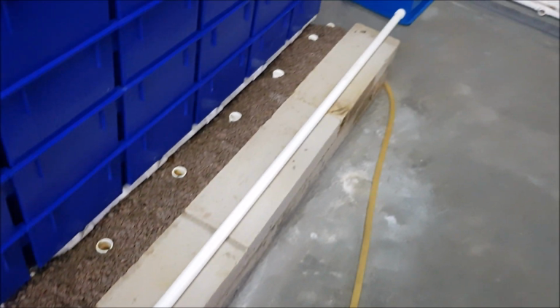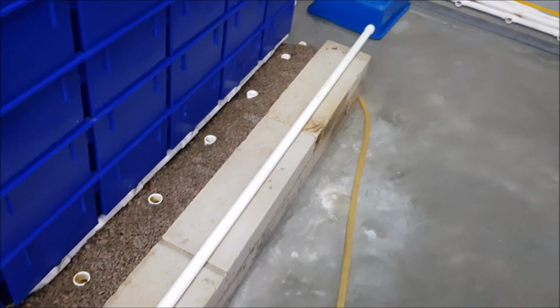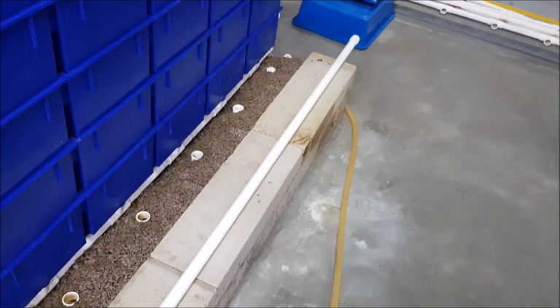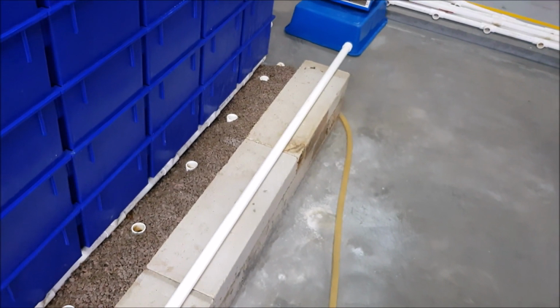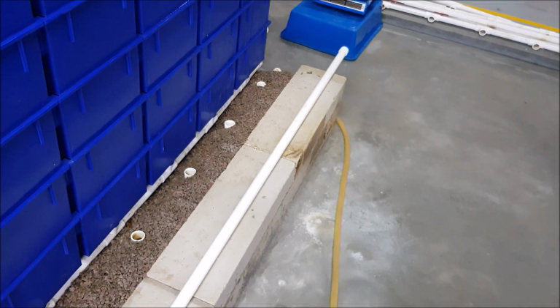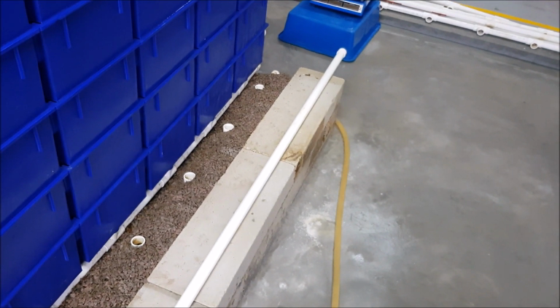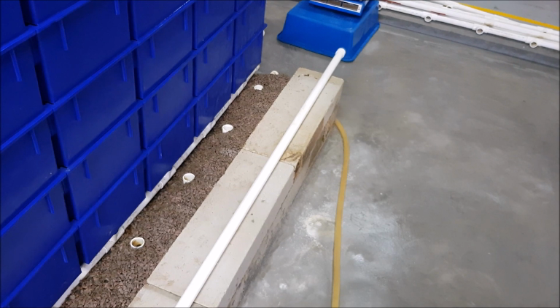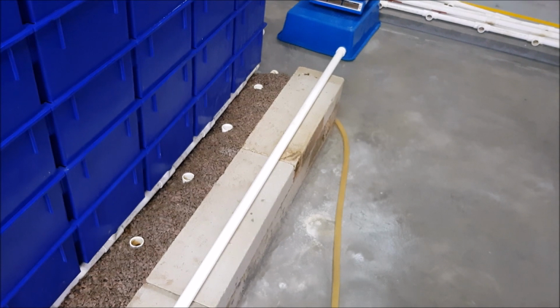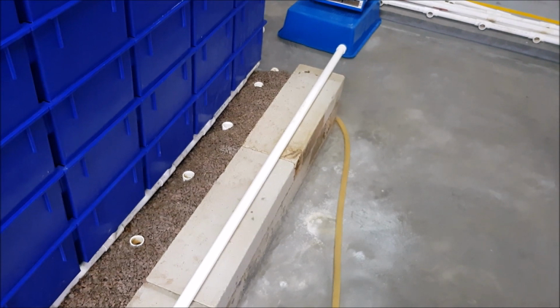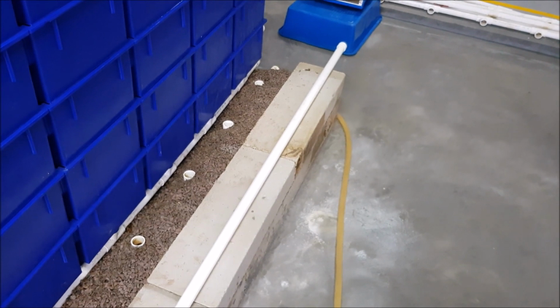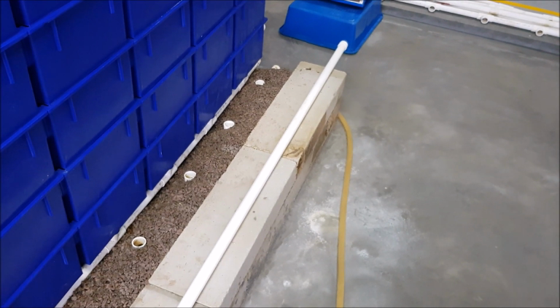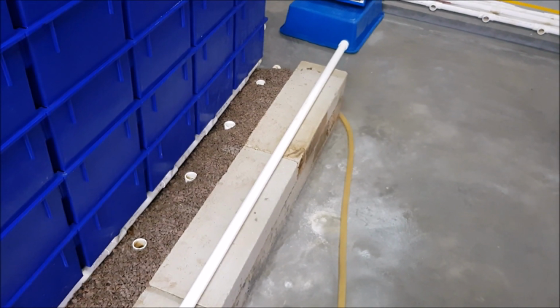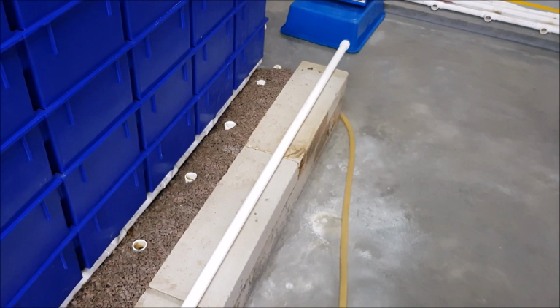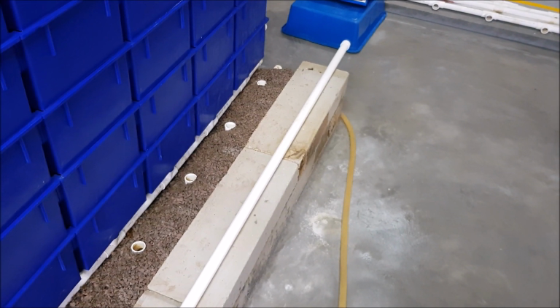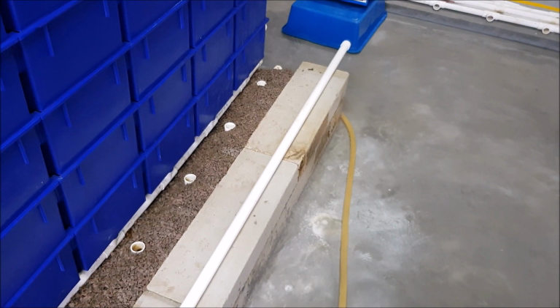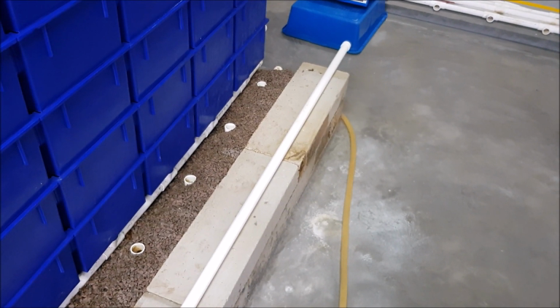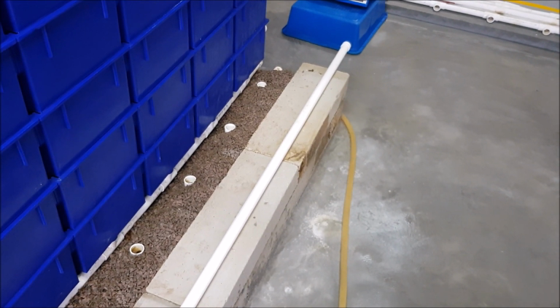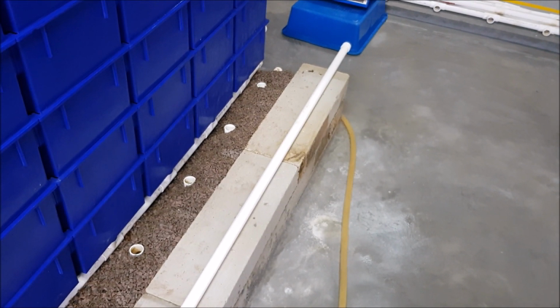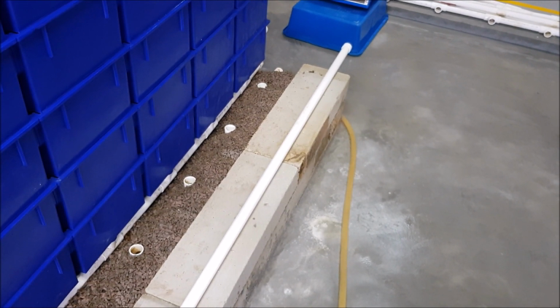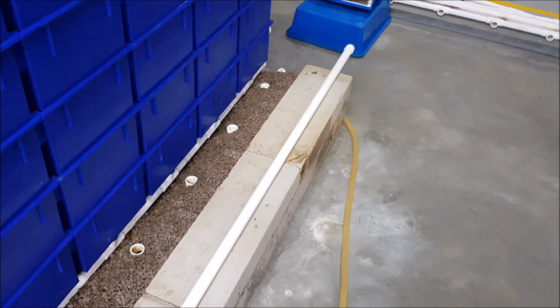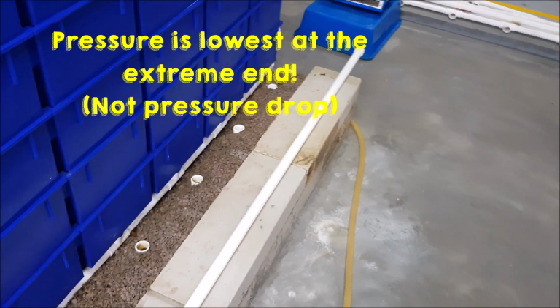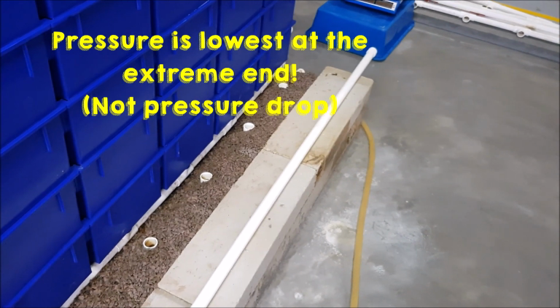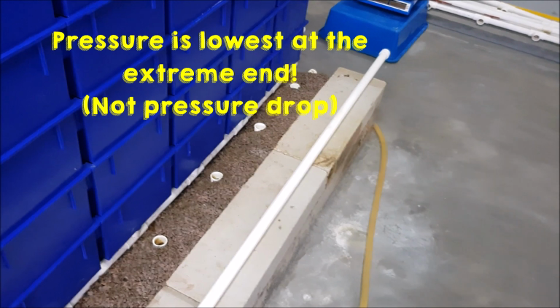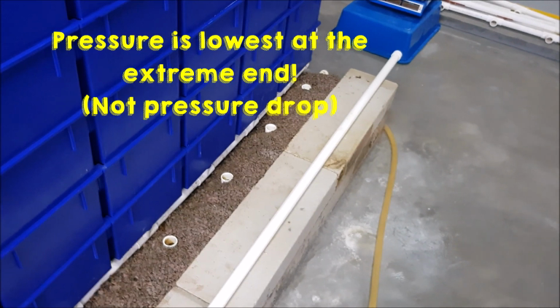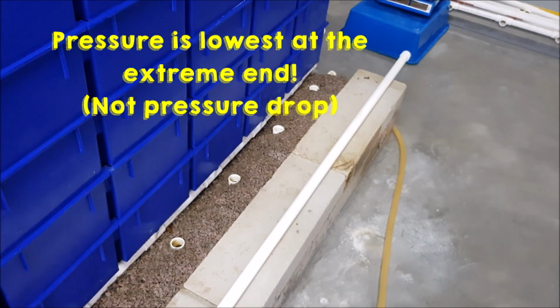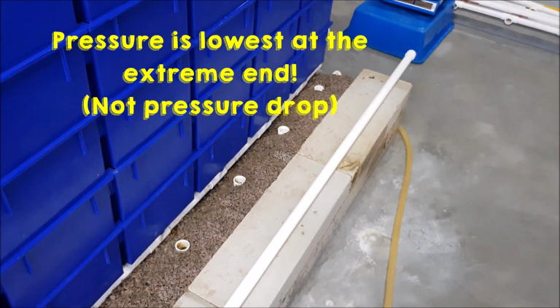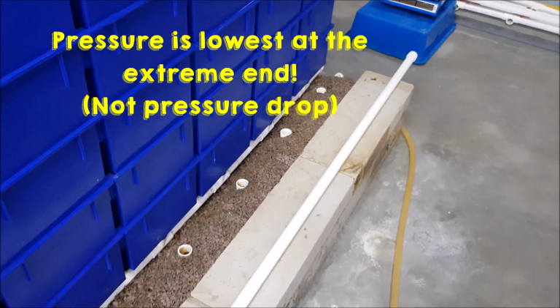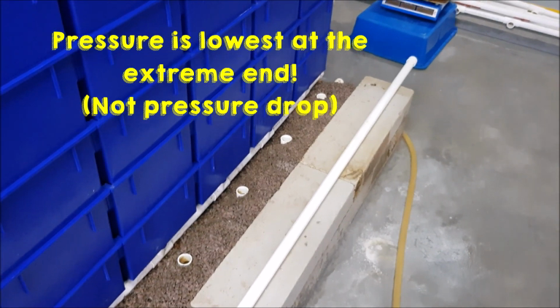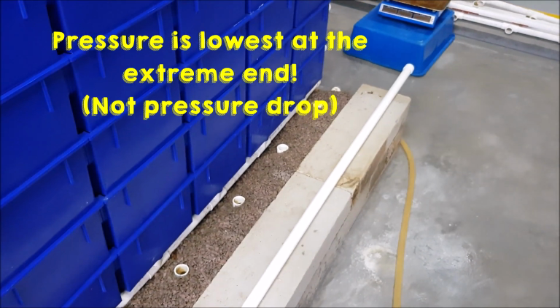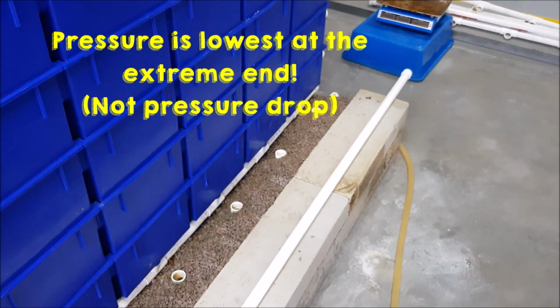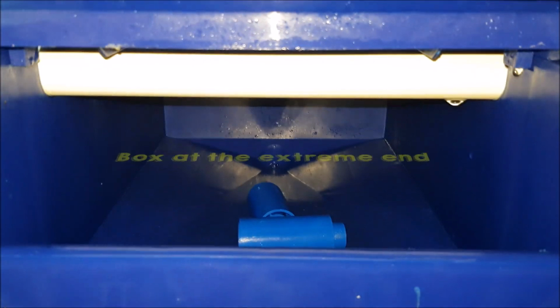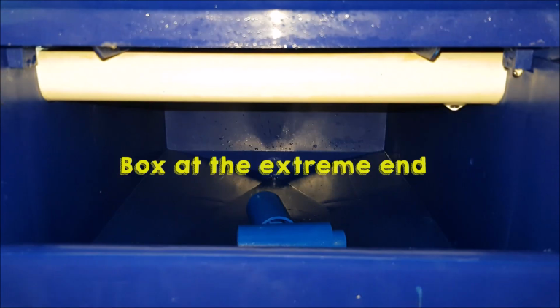At the extreme end, we see there are holes as well. Theoretically speaking, a pressure drop should be the lowest at the extreme end, and it has less flow.